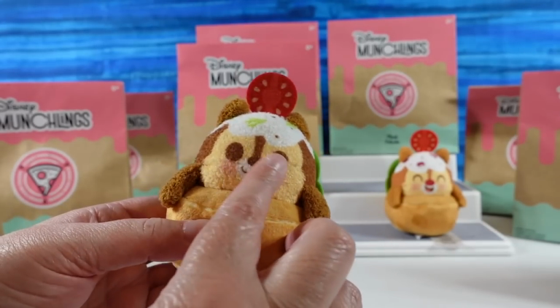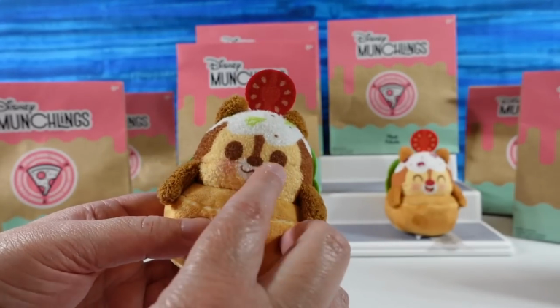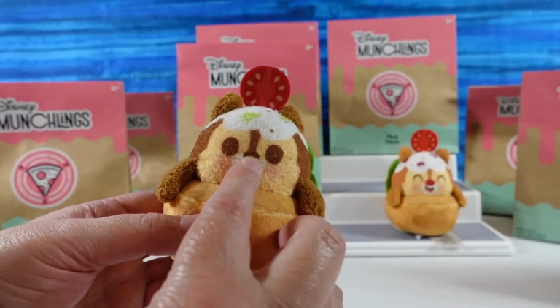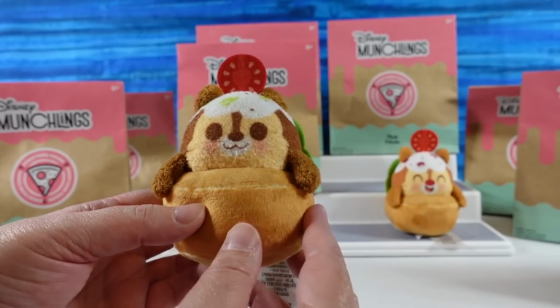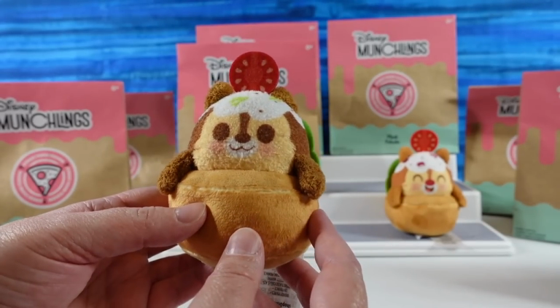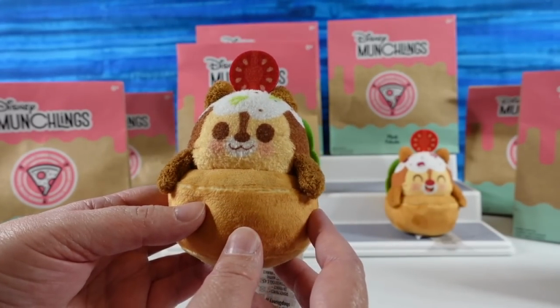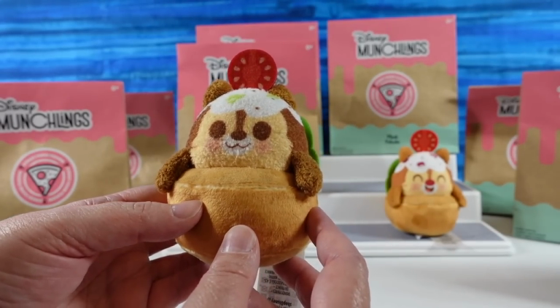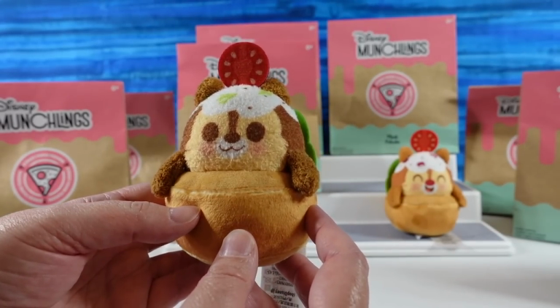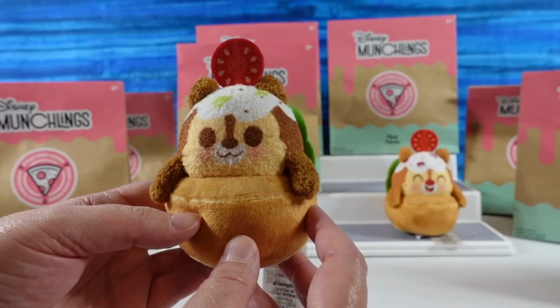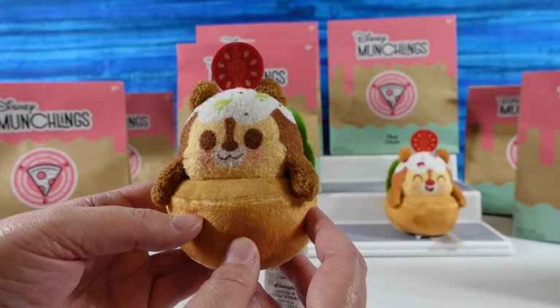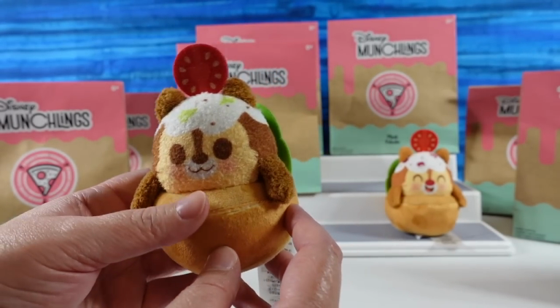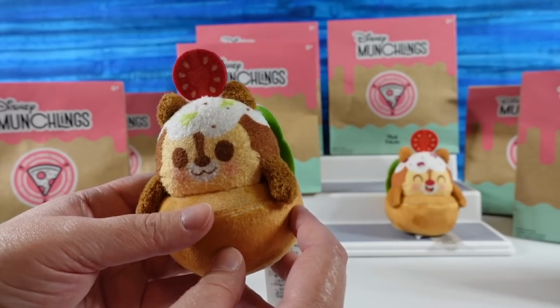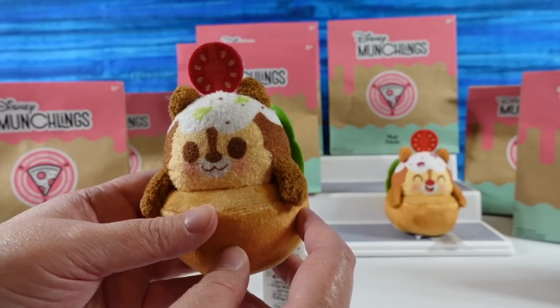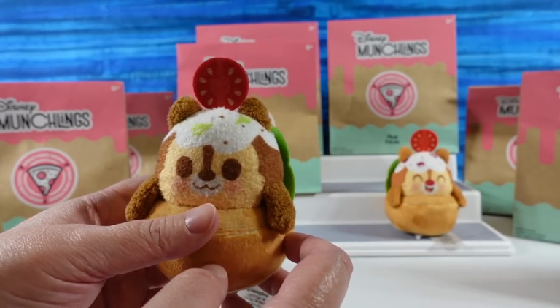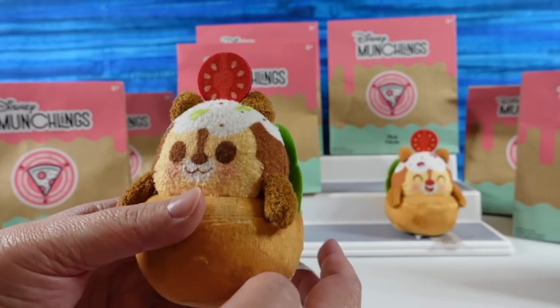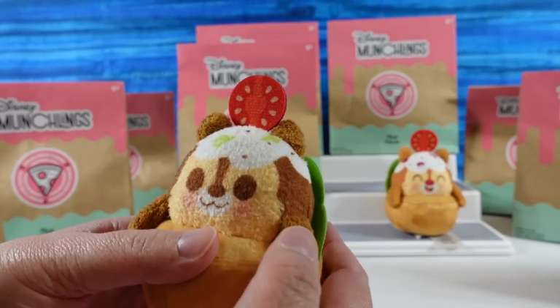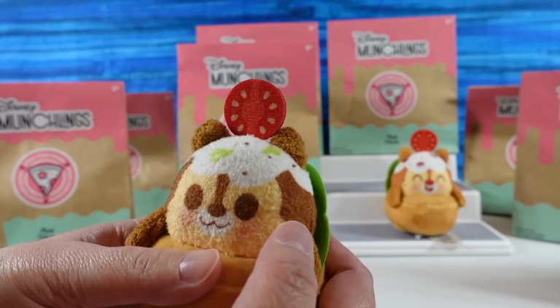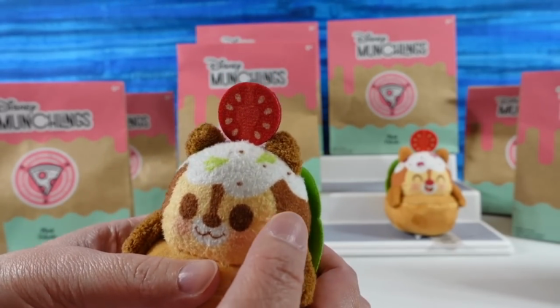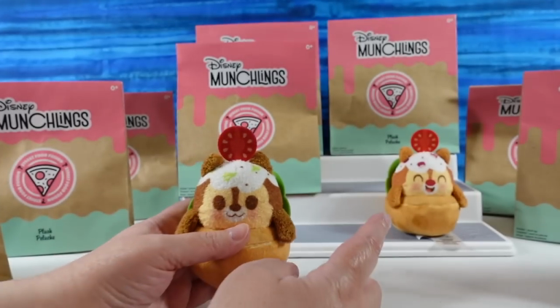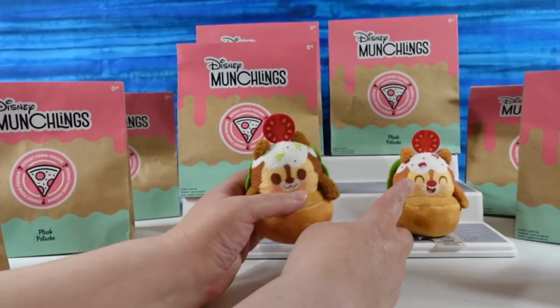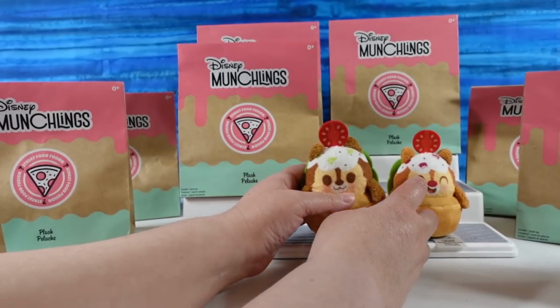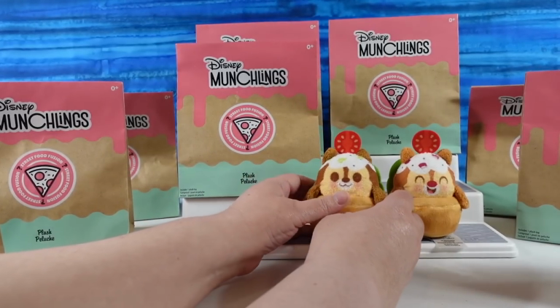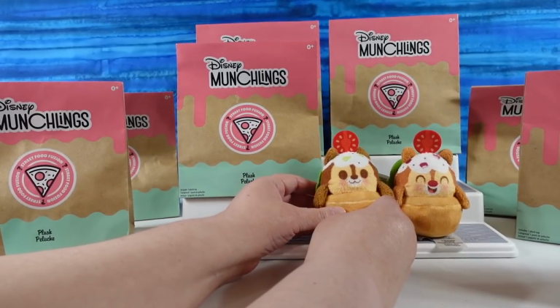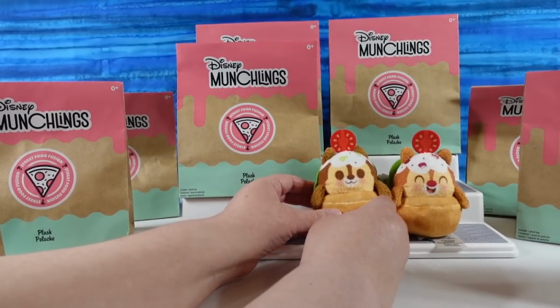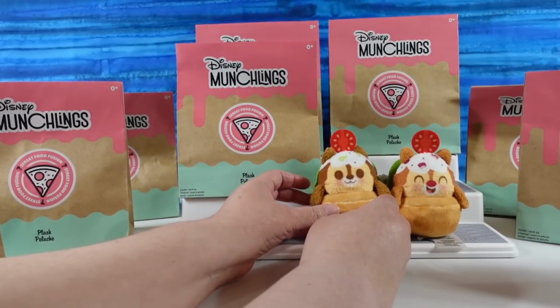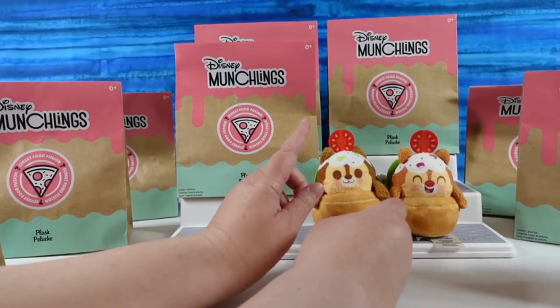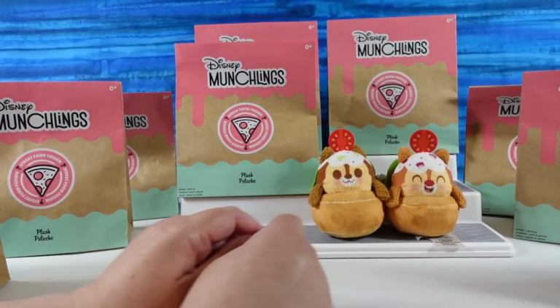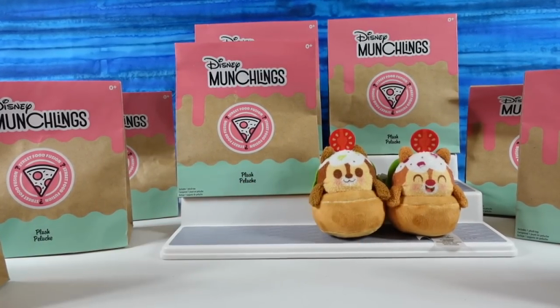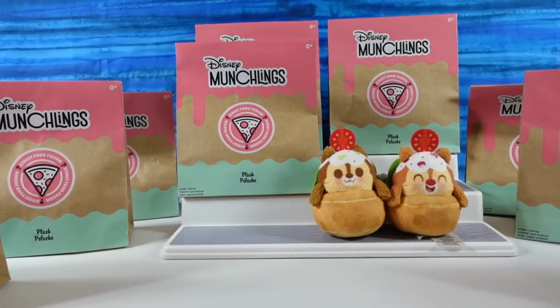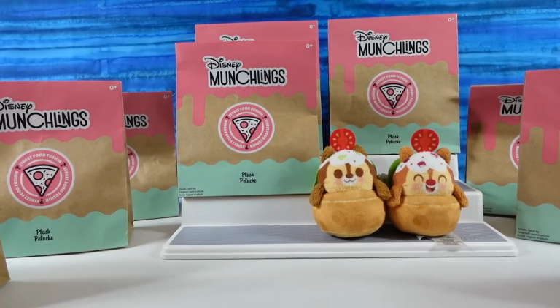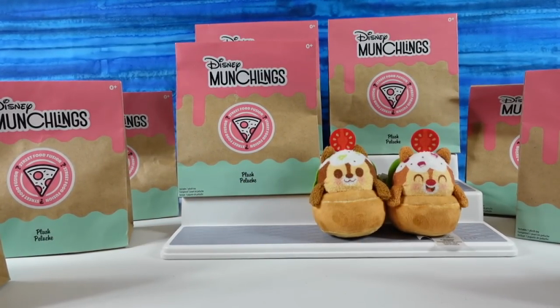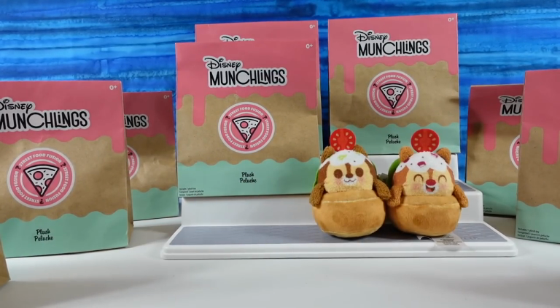I imagine he is sour cream and chive. He would be tzatziki and red onion. That's what we're going with. They're holding hands.